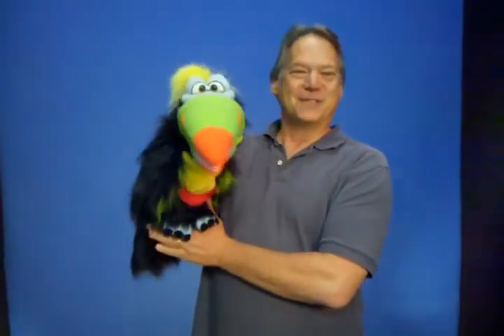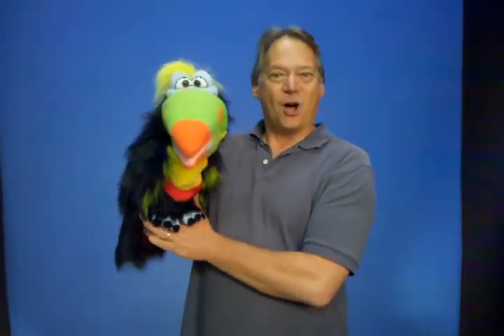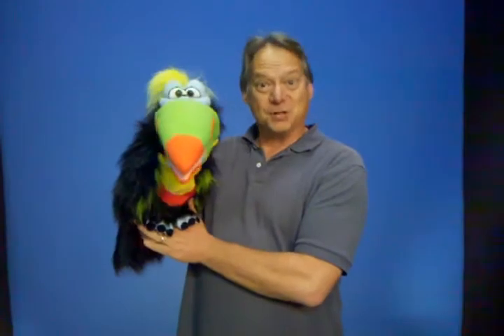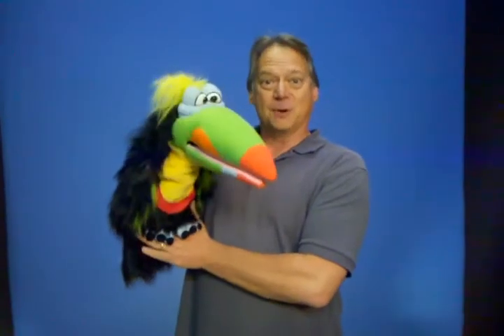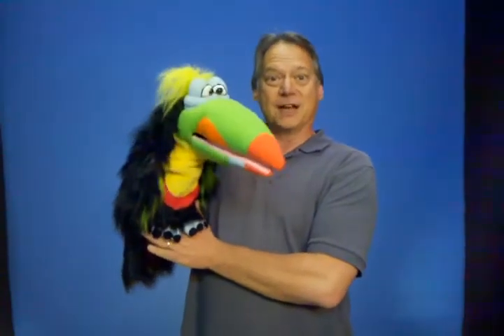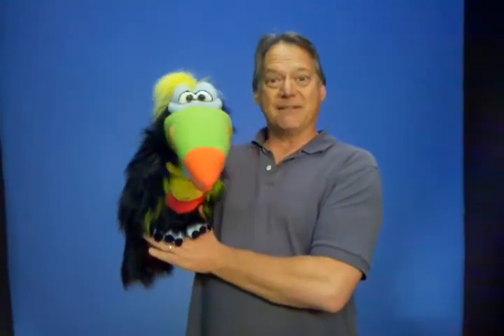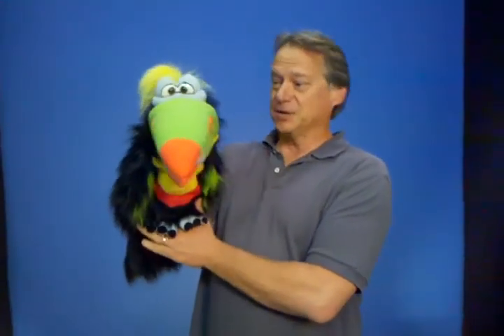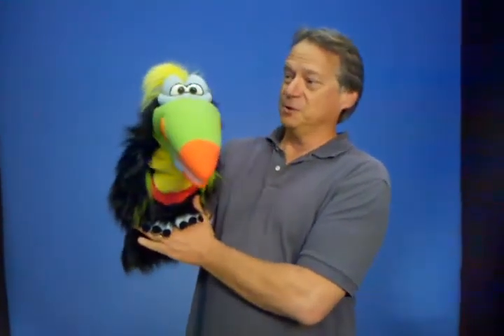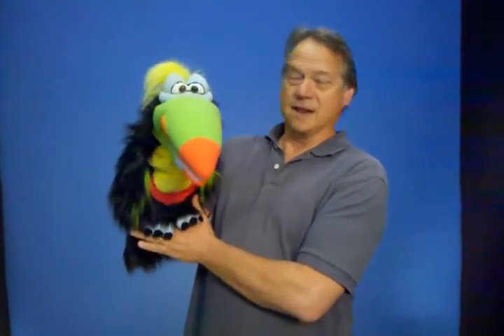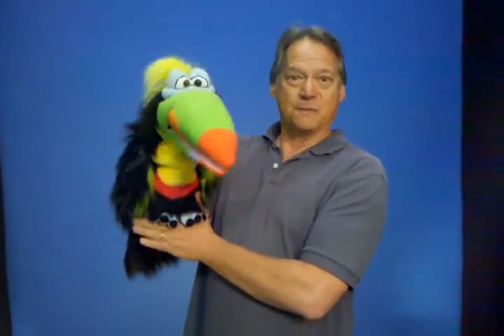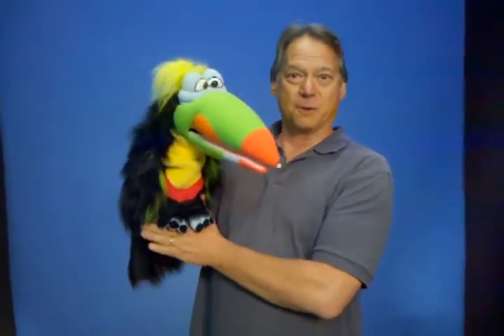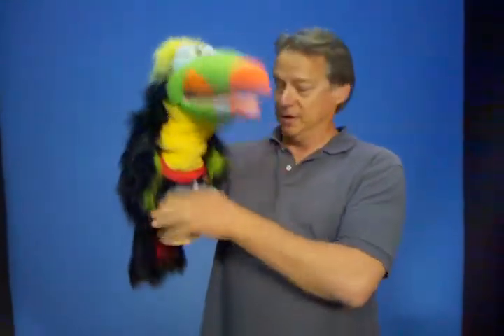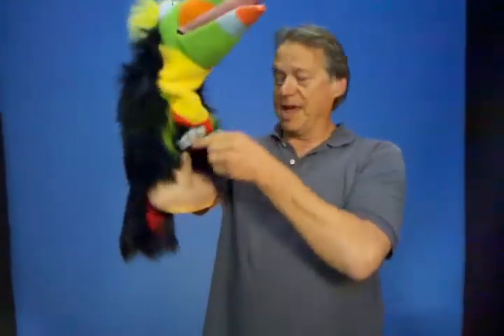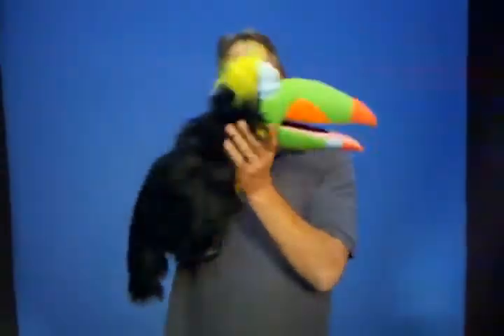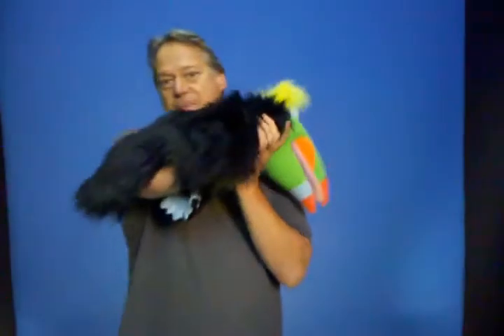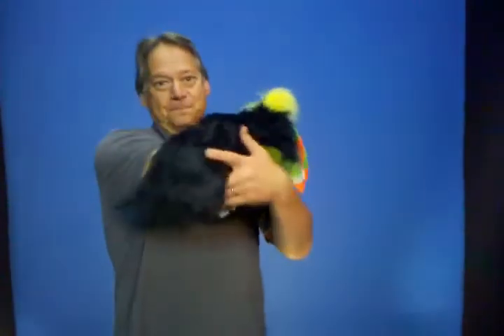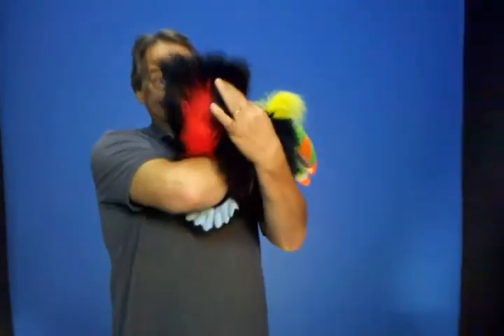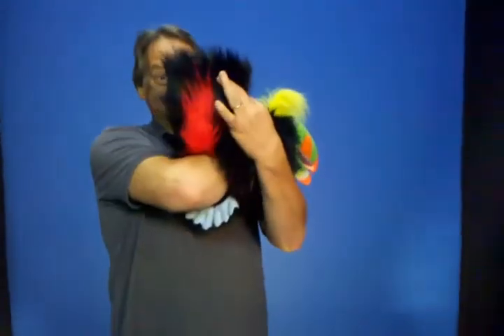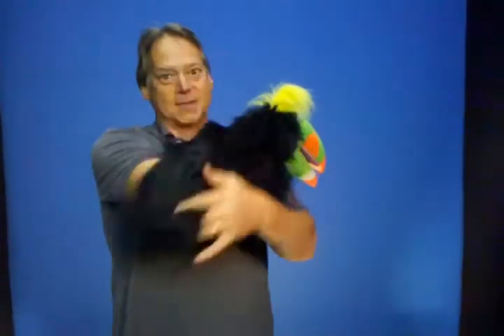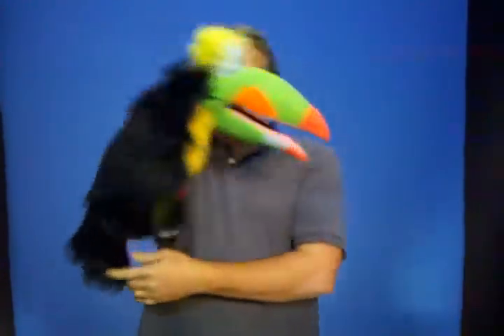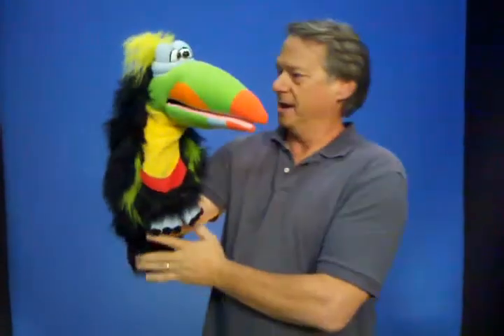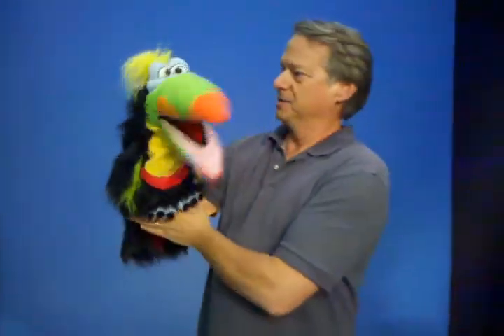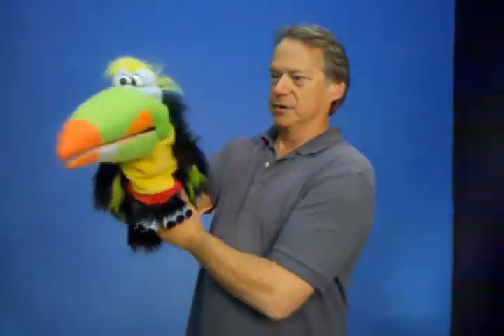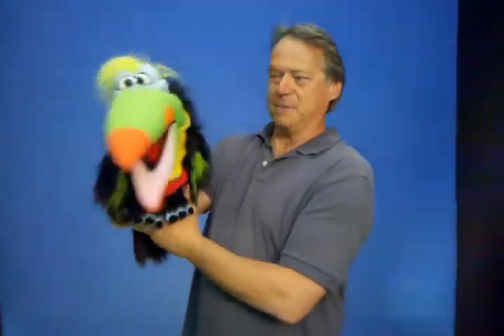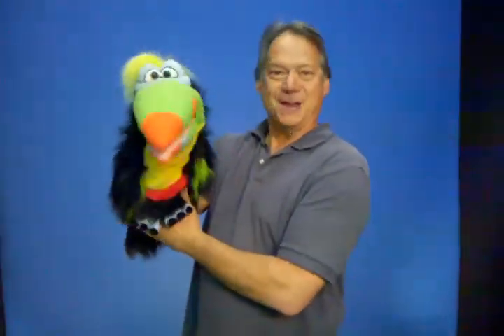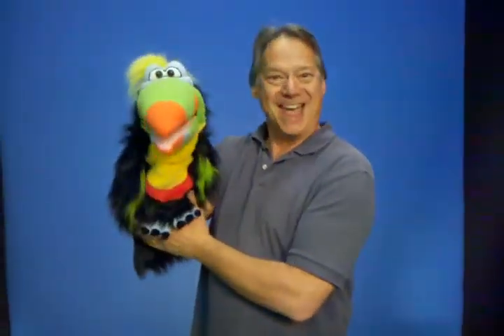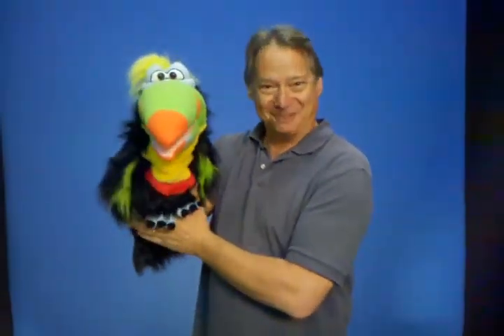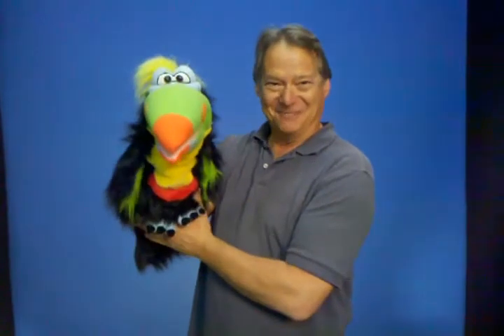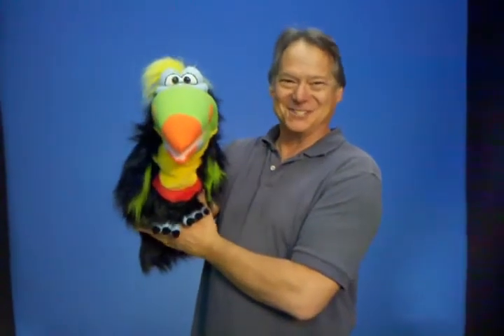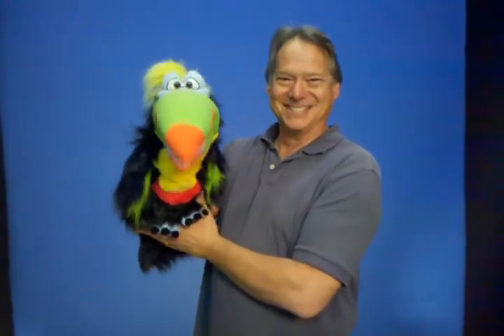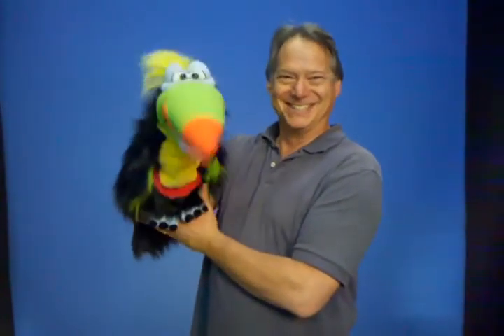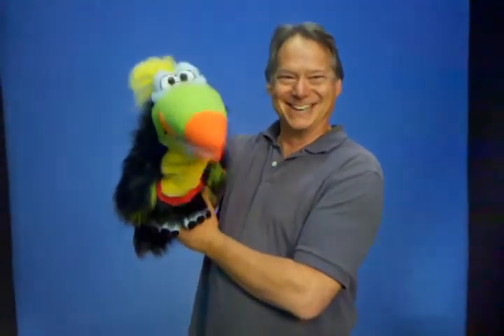This is all plush and fabric and allows you to have an Axtel Toucan at a very affordable price. Your hand enters at the bottom, and it's a great puppet, and you can have one very soon. Yes, you can.